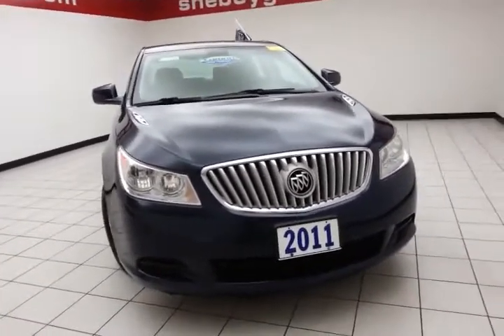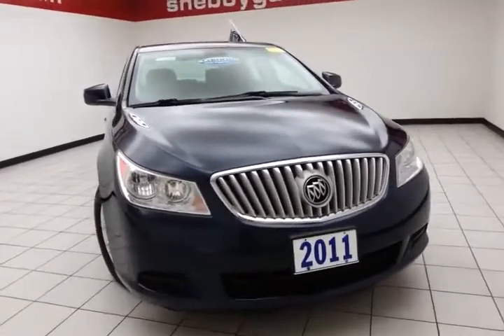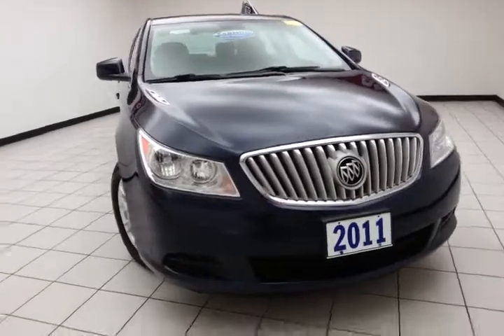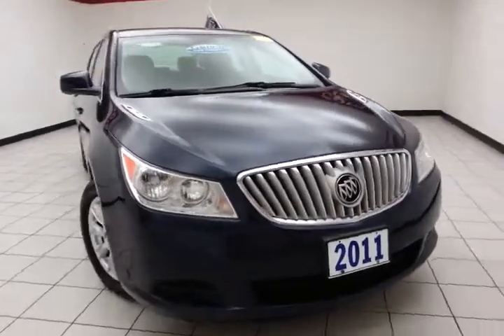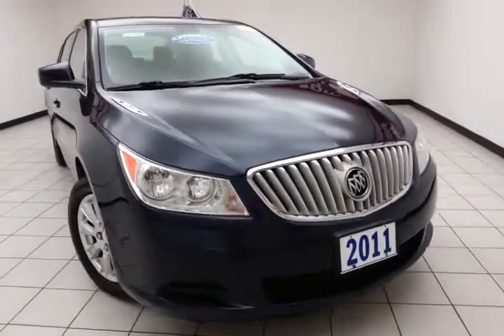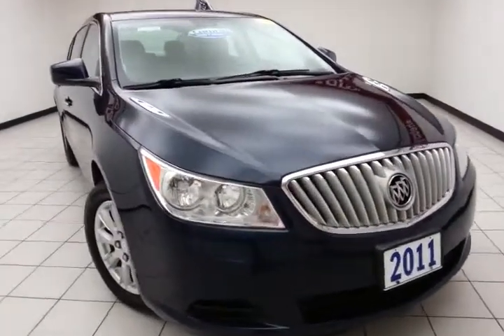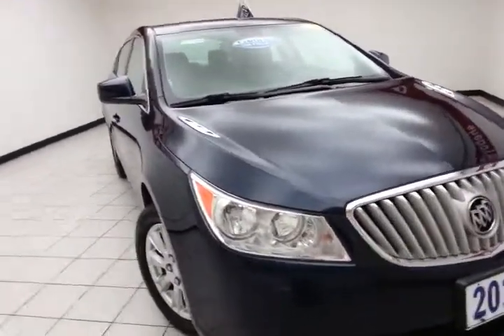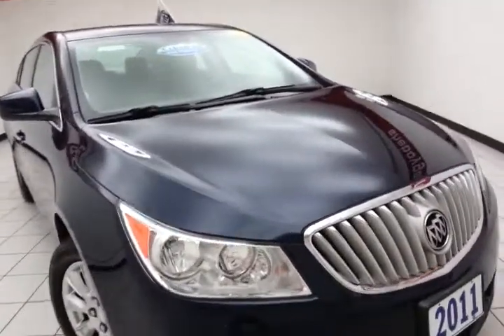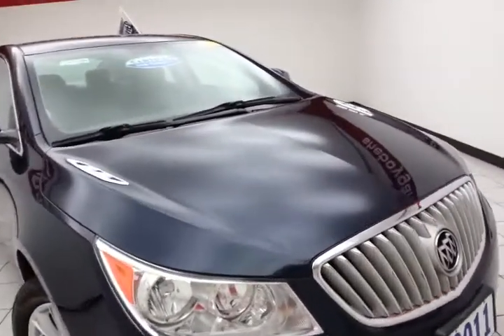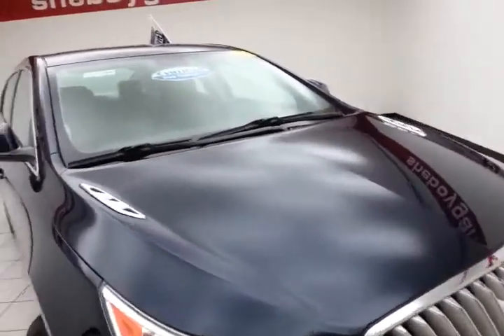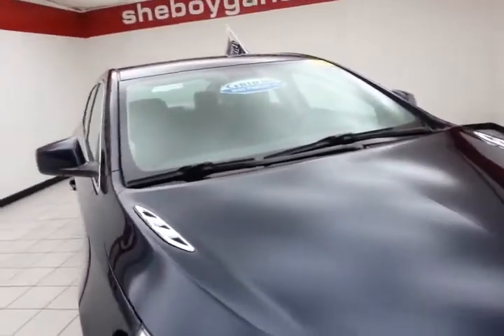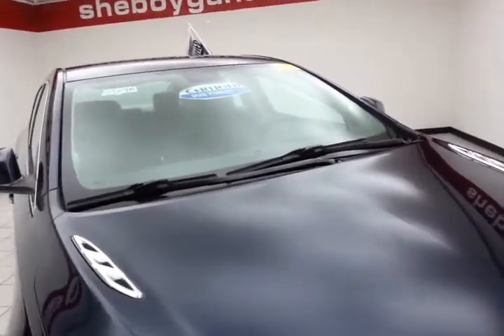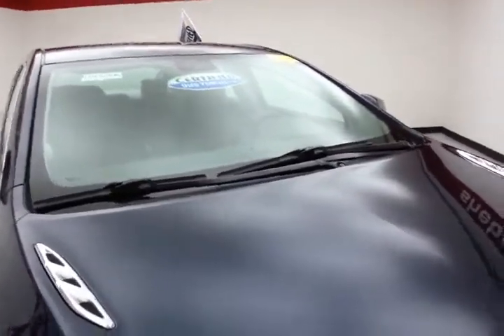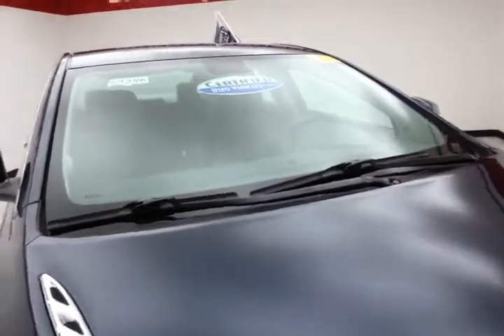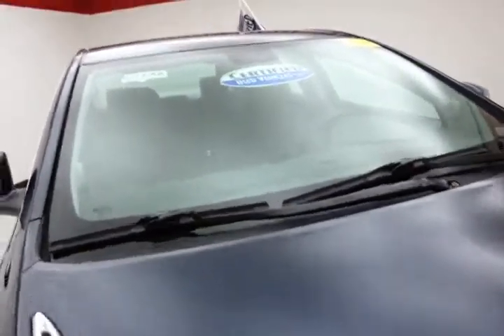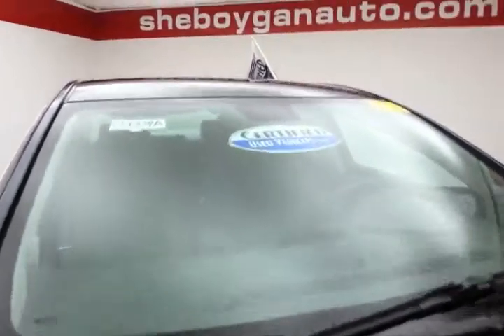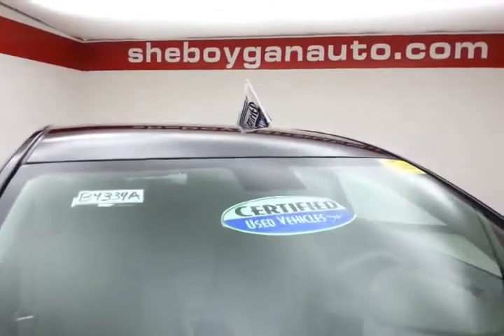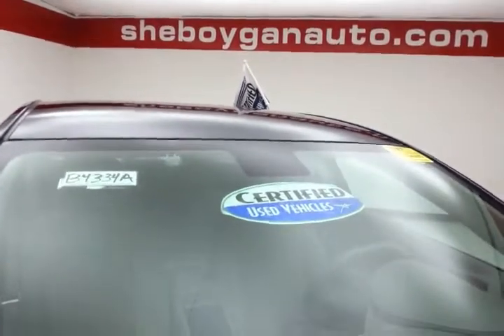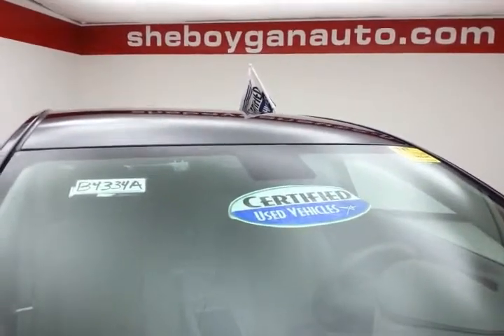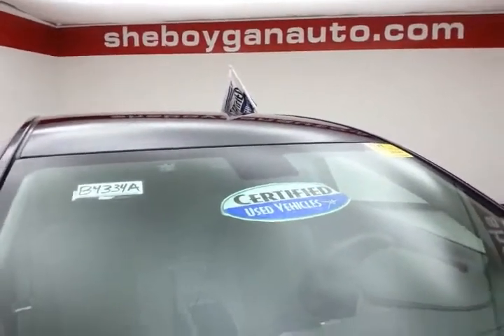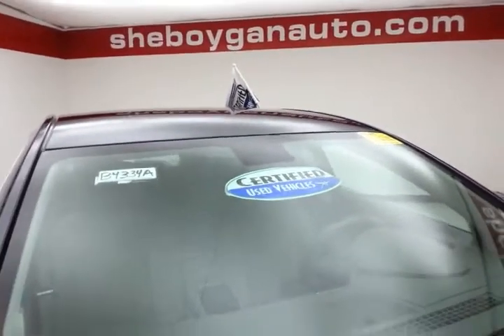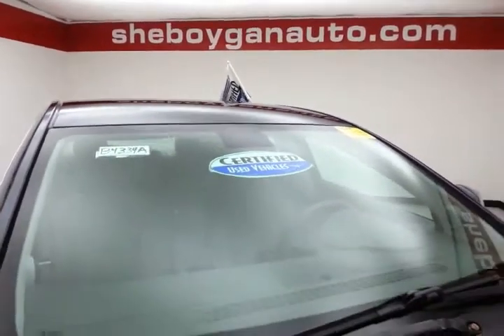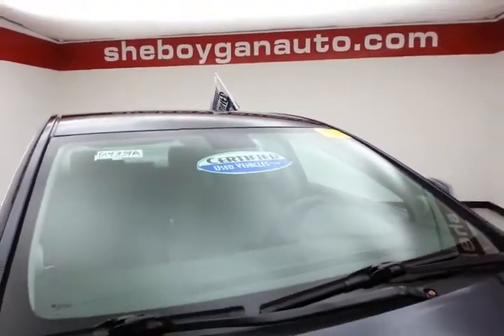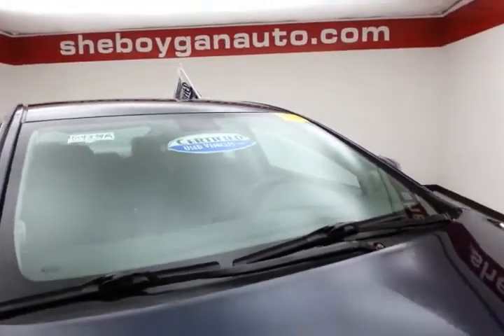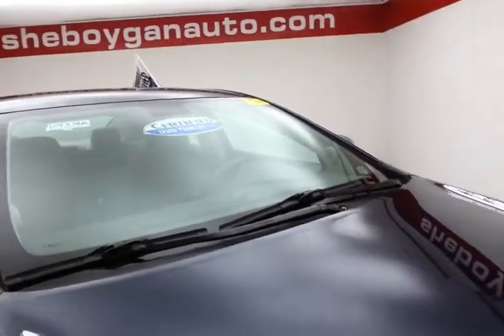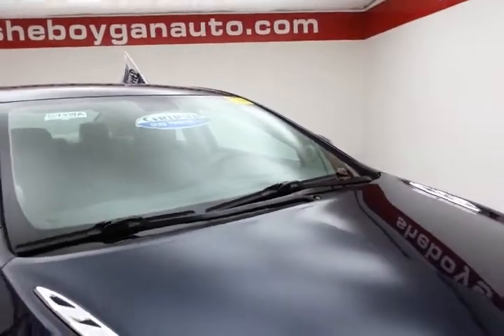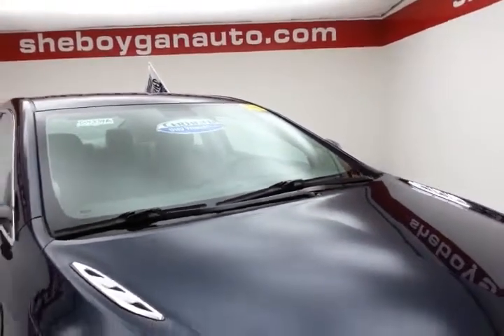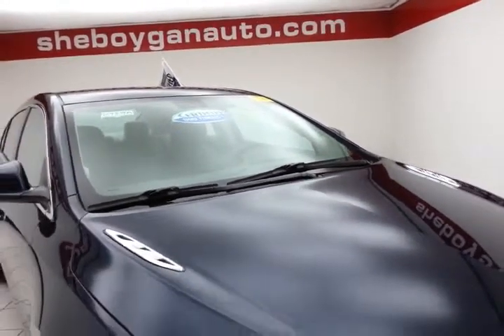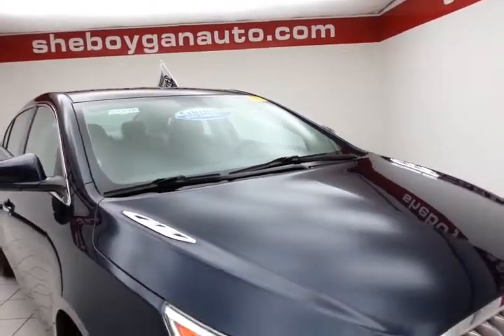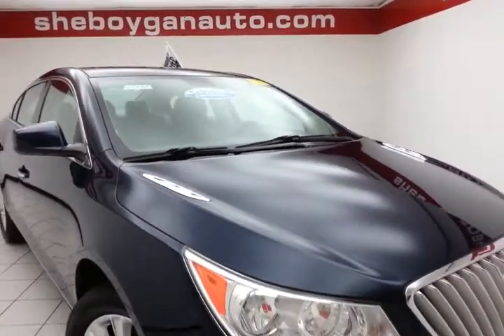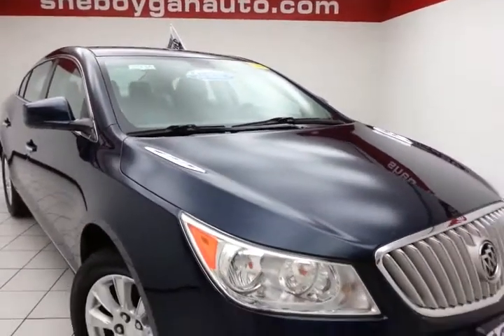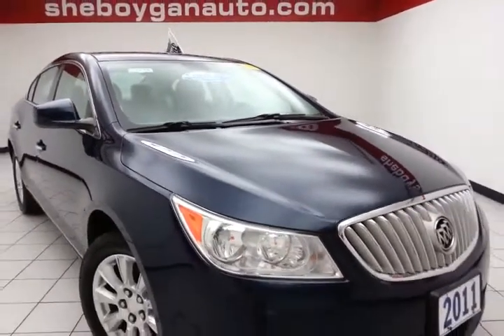53,000 miles on this local trade. It comes to us with a clean AutoCheck history report, midnight blue metallic in color. After our thorough inspection, it does qualify for our Certified Used Vehicle Program, giving you the balance of a 7-year, 100,000-mile powertrain warranty.